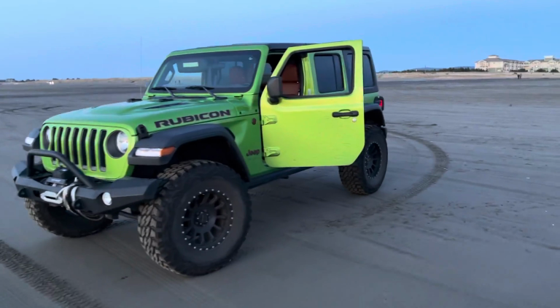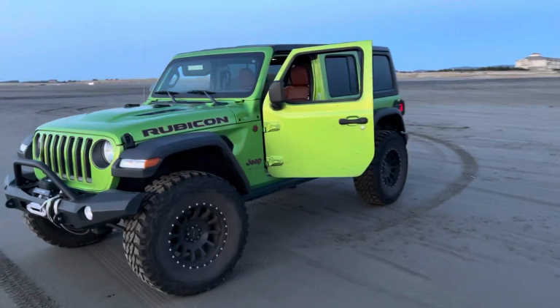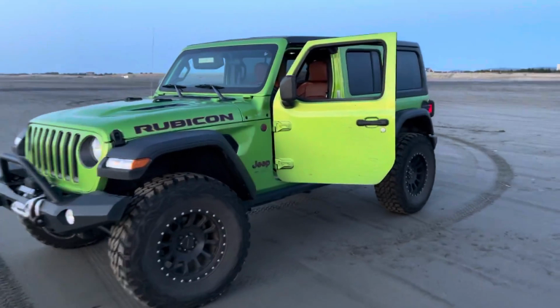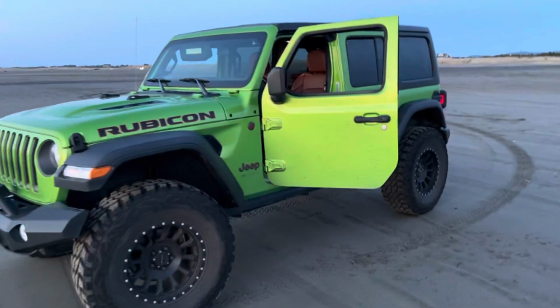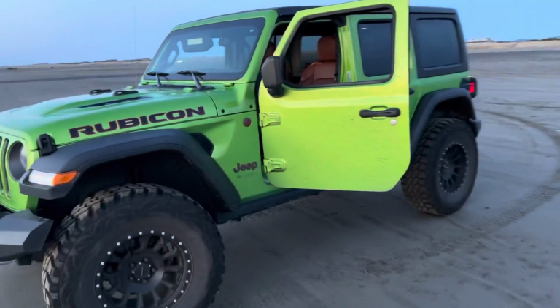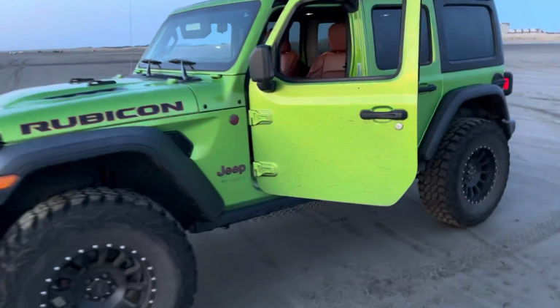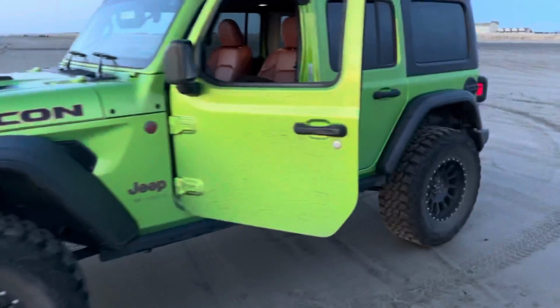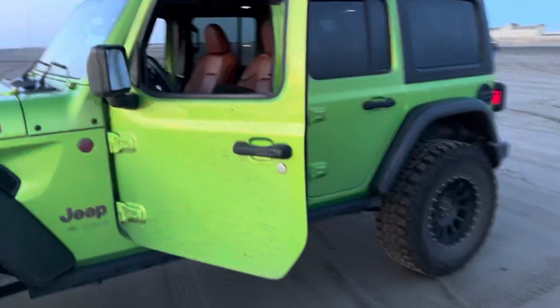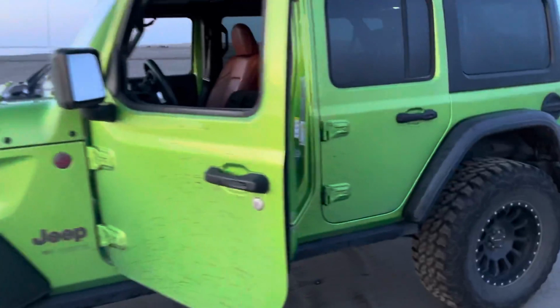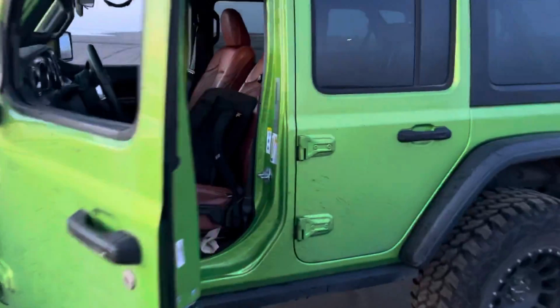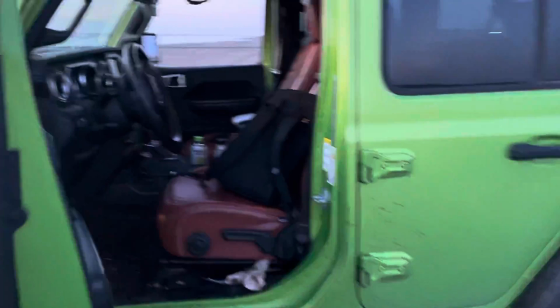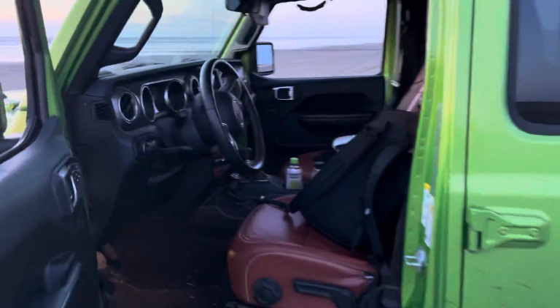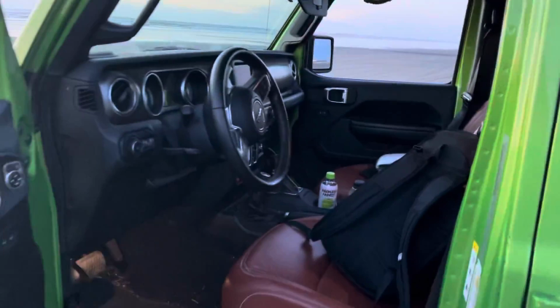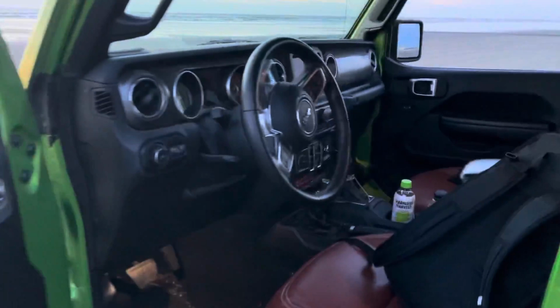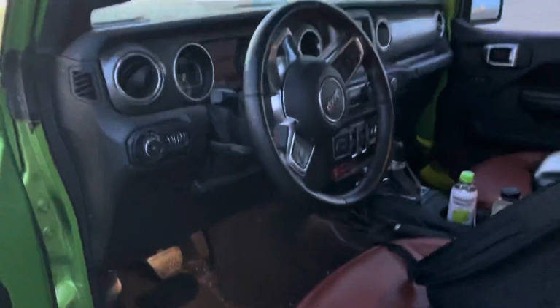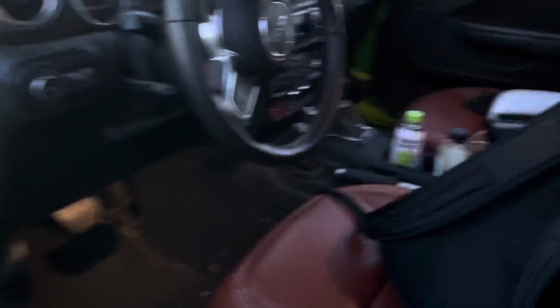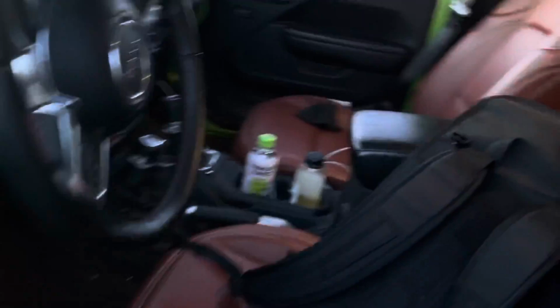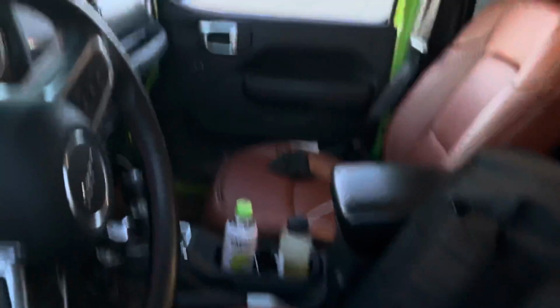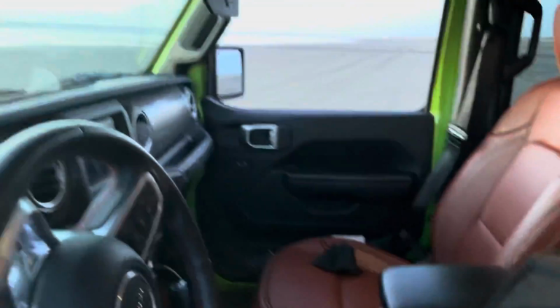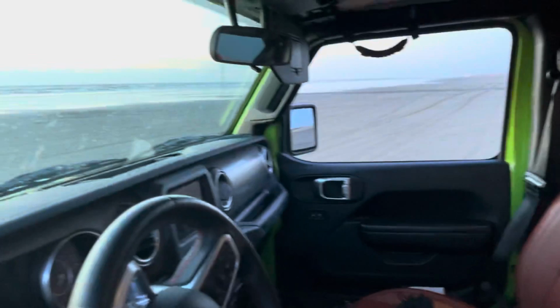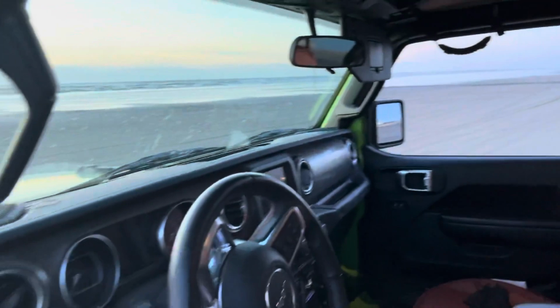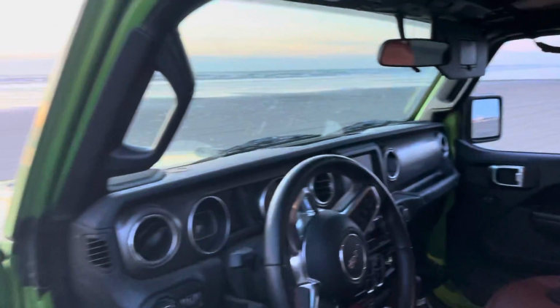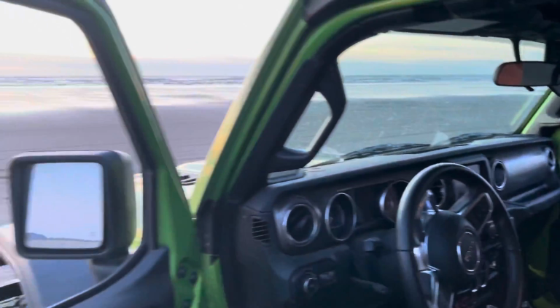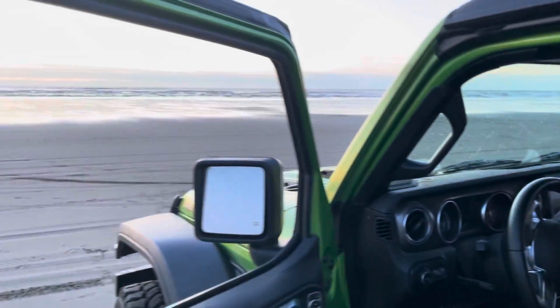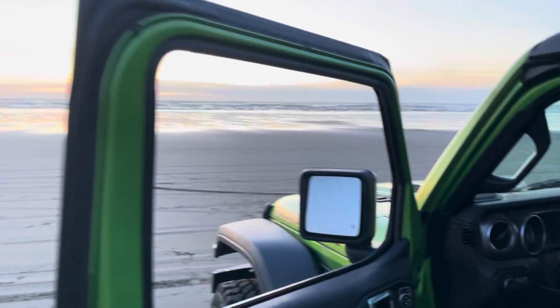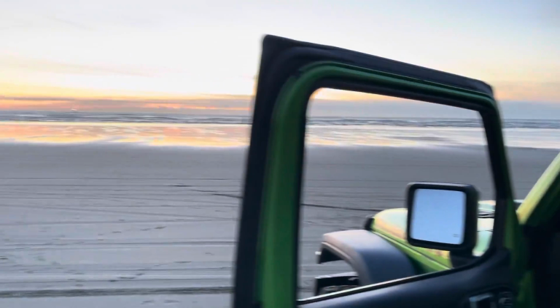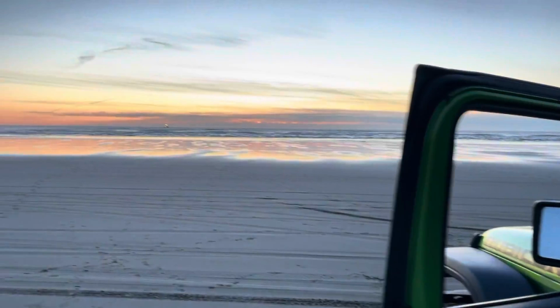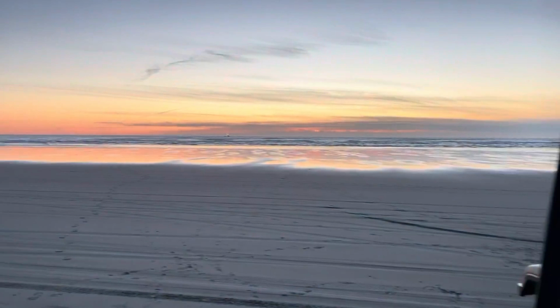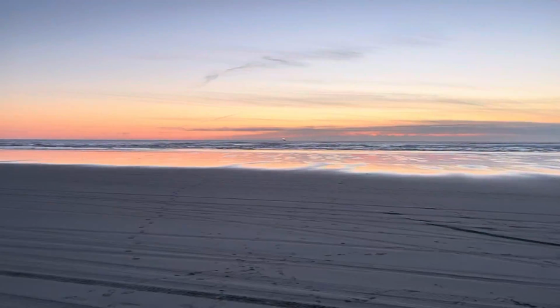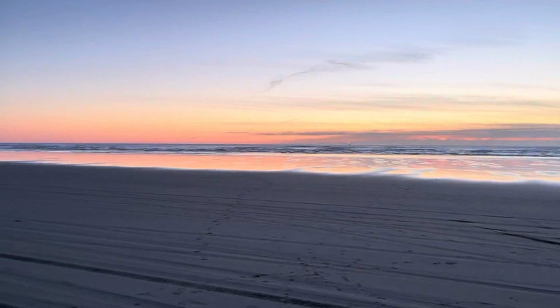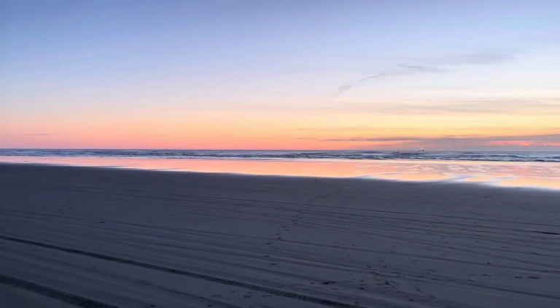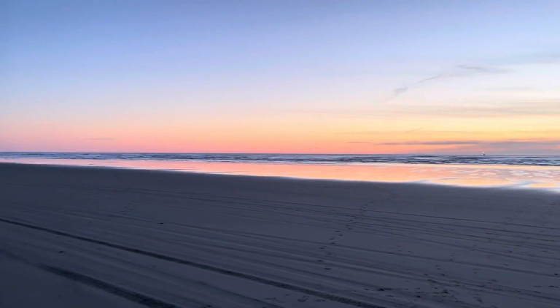That's my 2018 Jeep Wrangler Rubicon. Washington — beautiful coast.